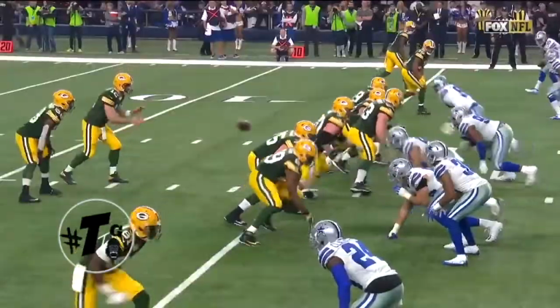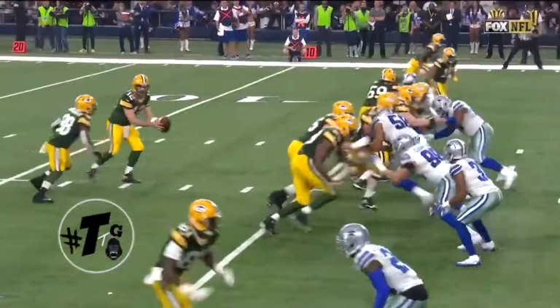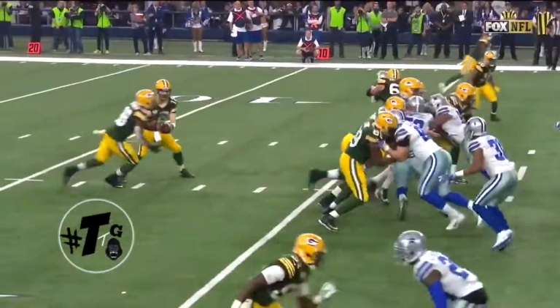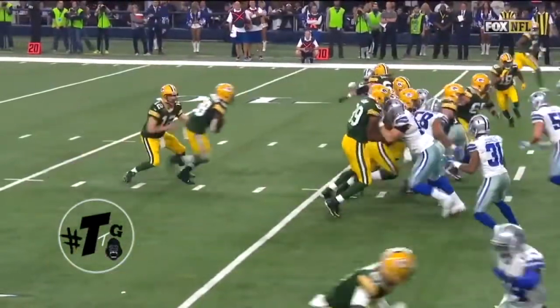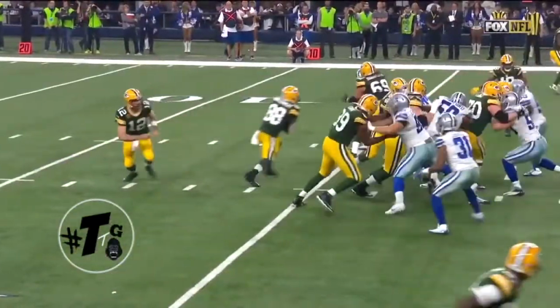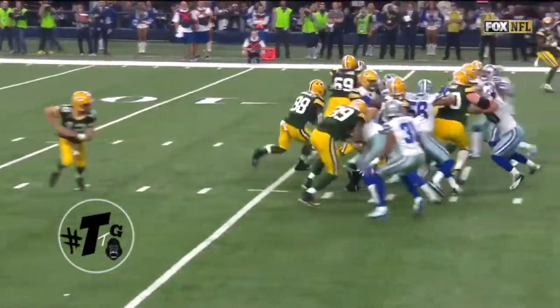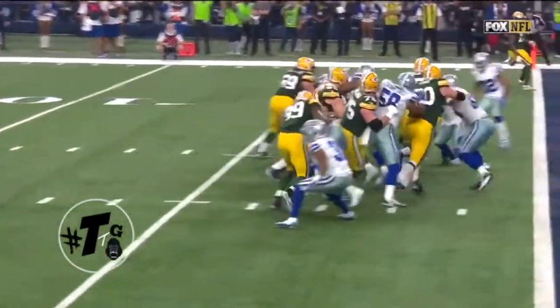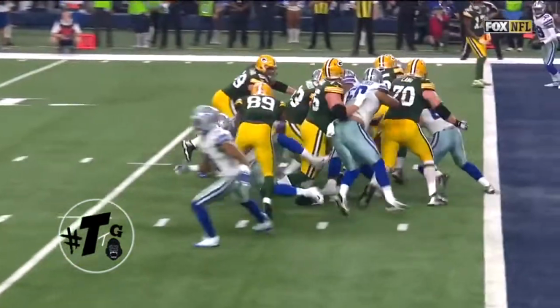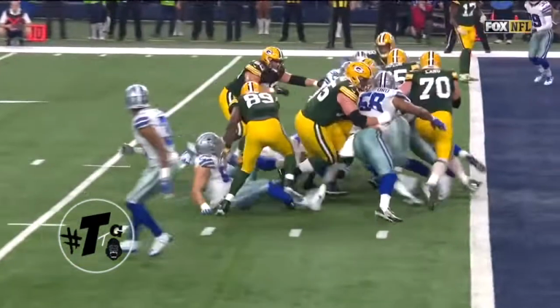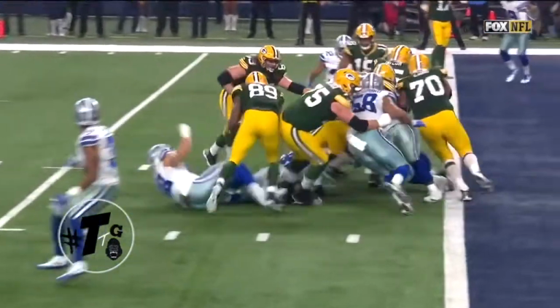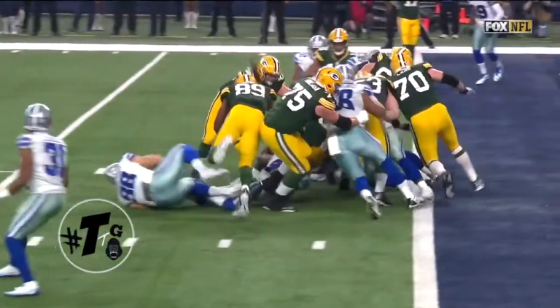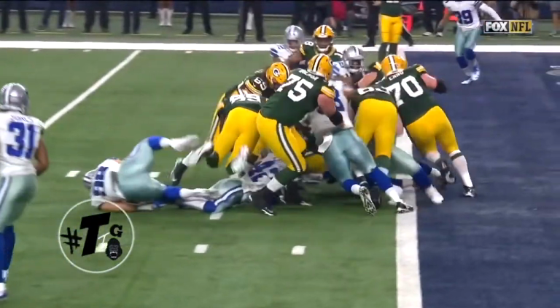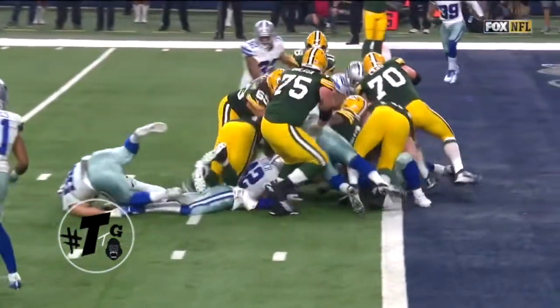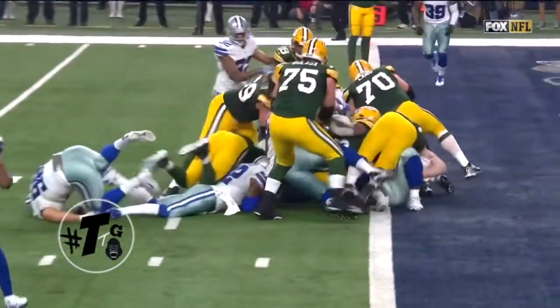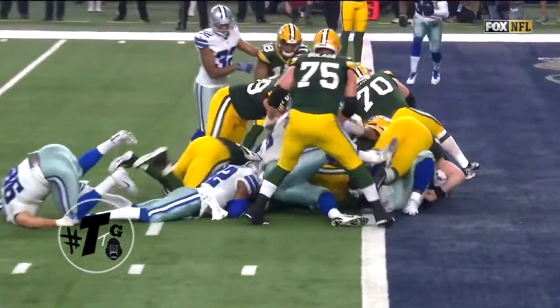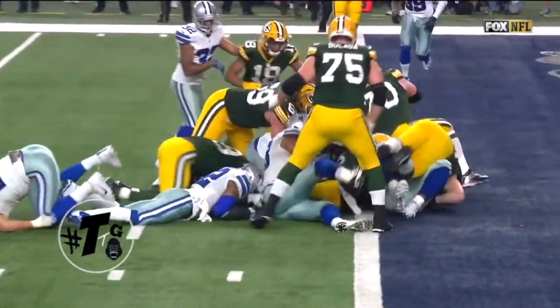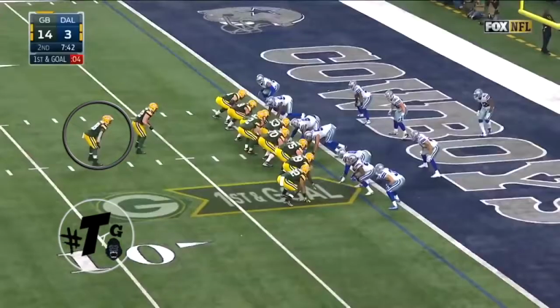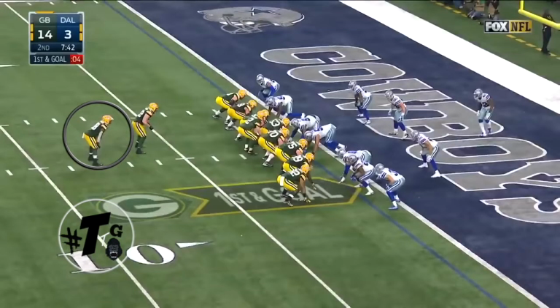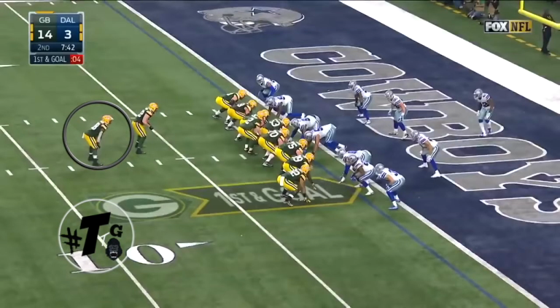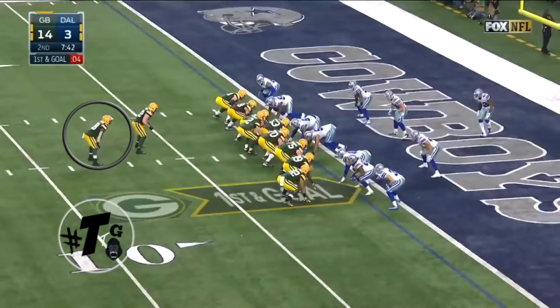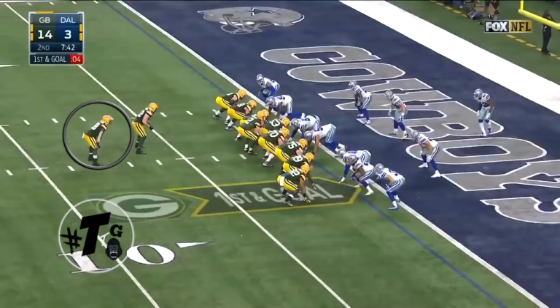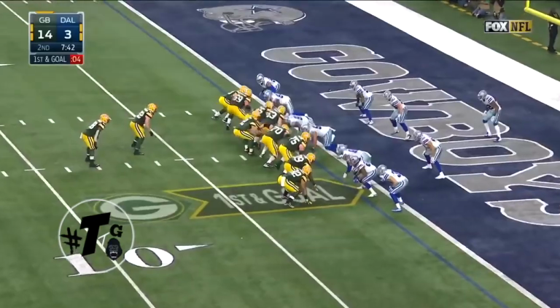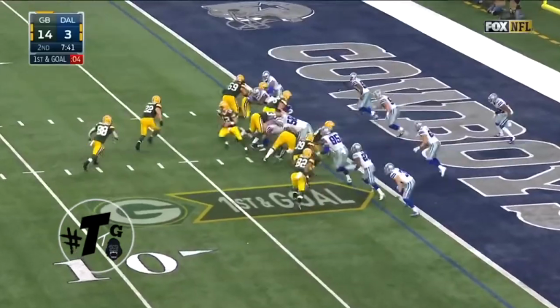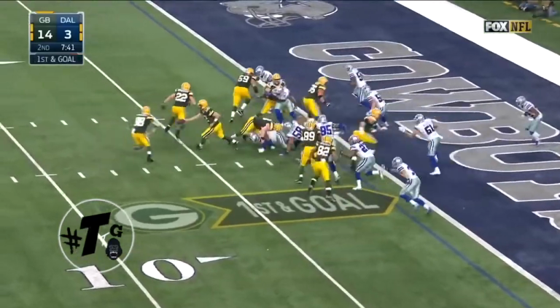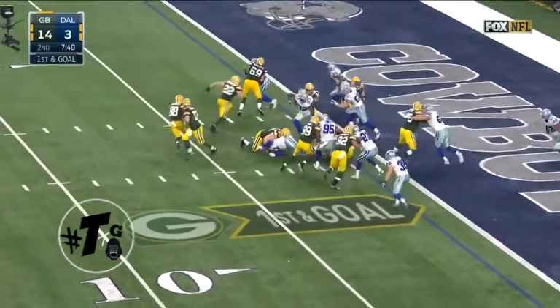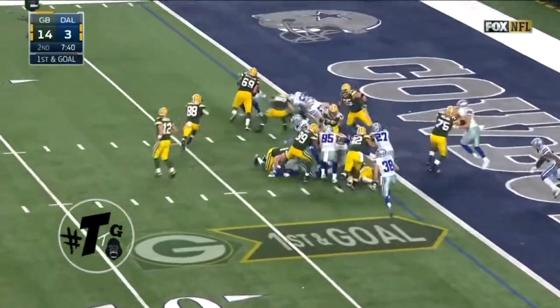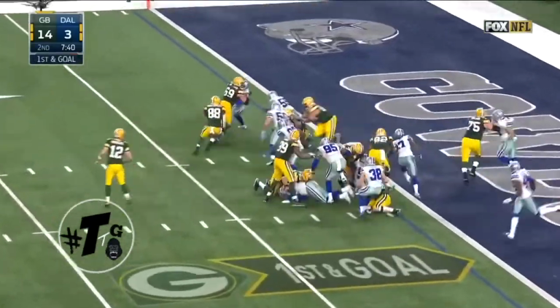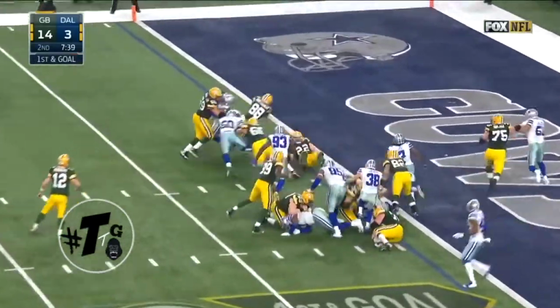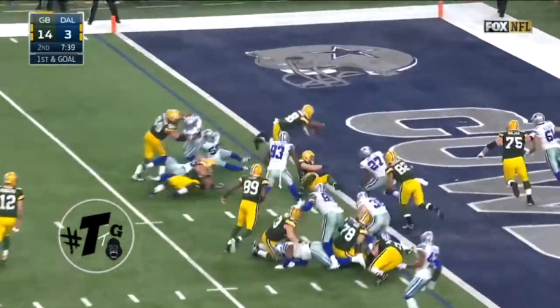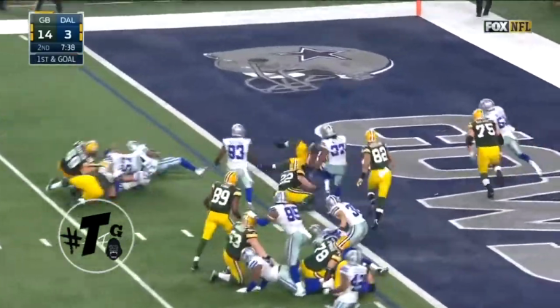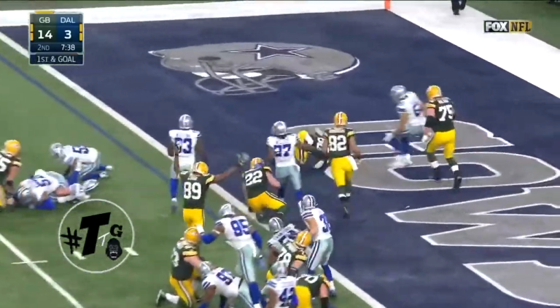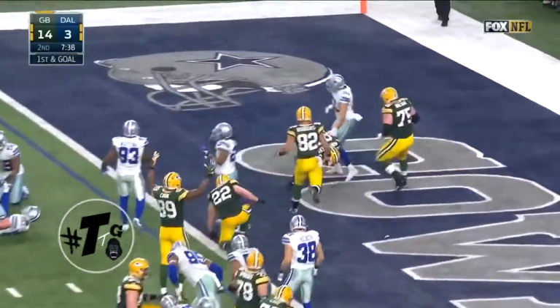Personnel 11, formation Texas — all this is is just an ISO. Montgomery does a great job of running behind J.C. Tretter for the touchdown. Montgomery looking for his second — and he's got it.